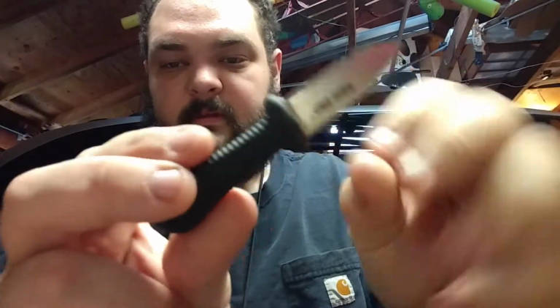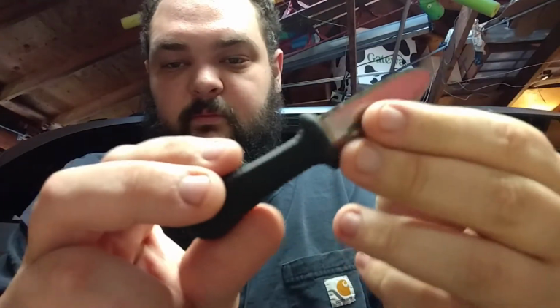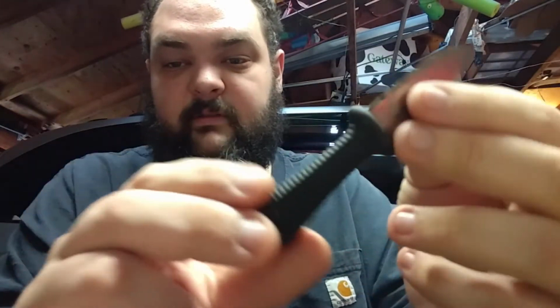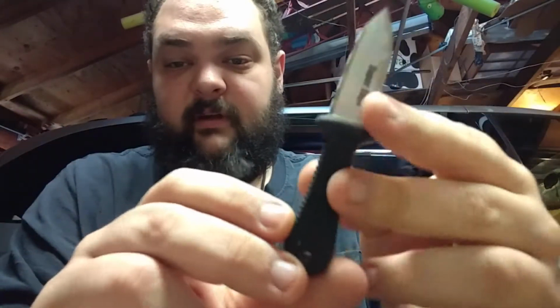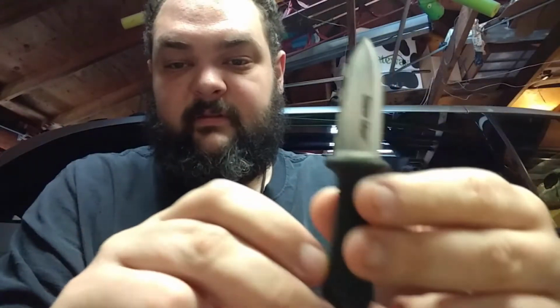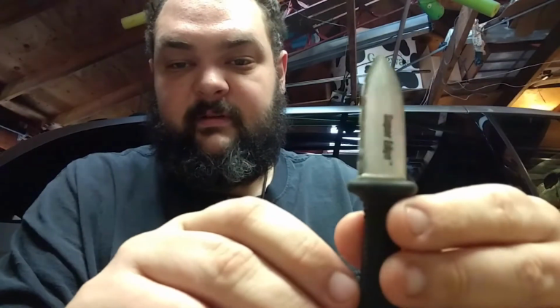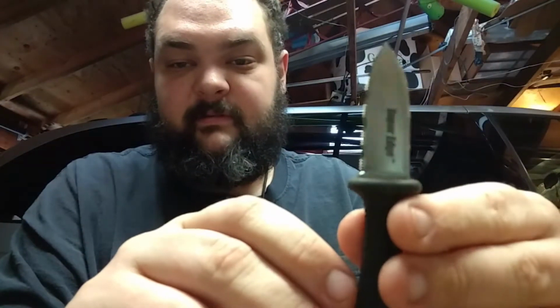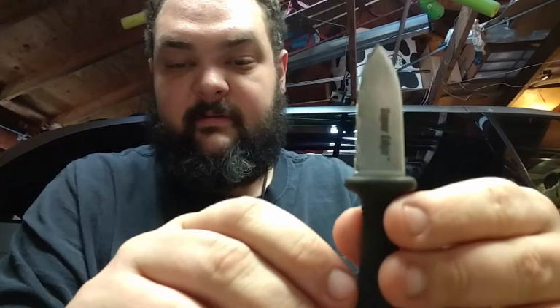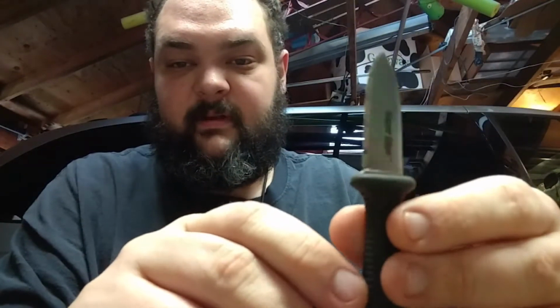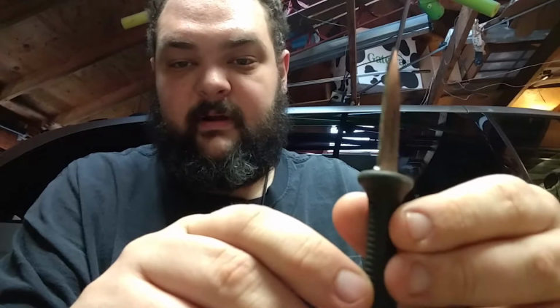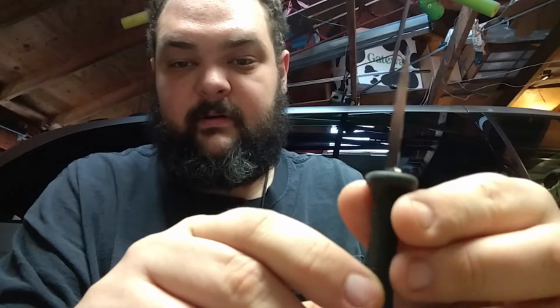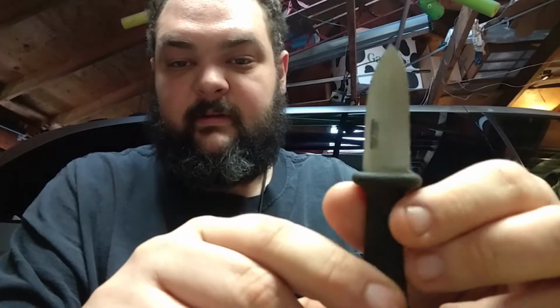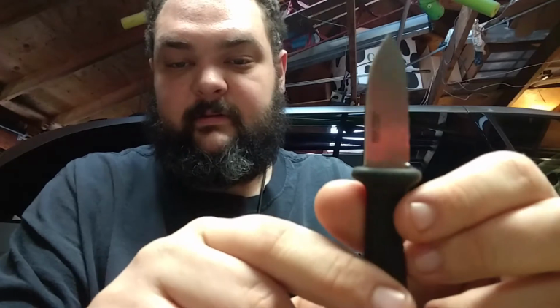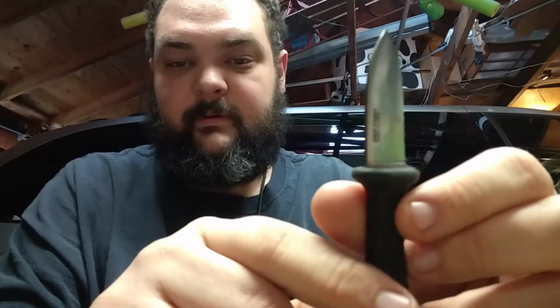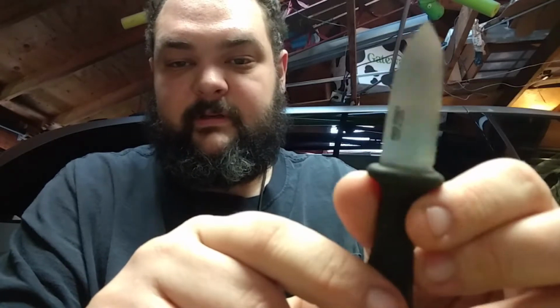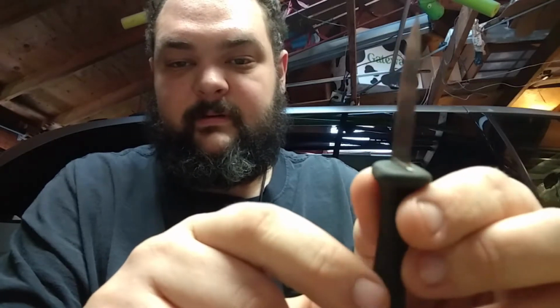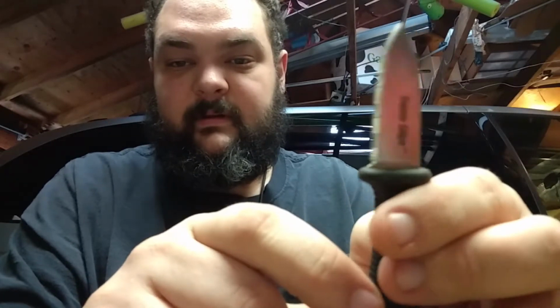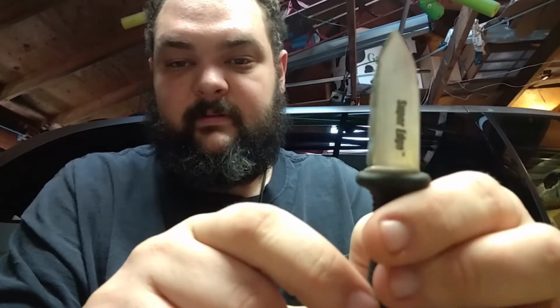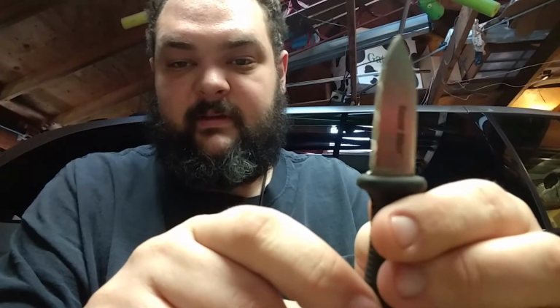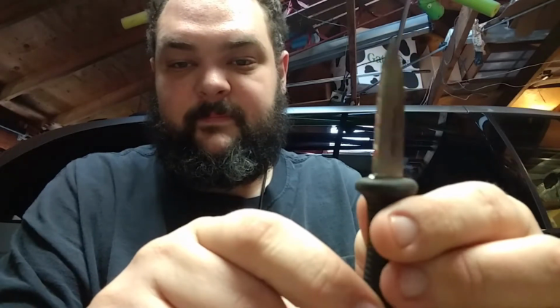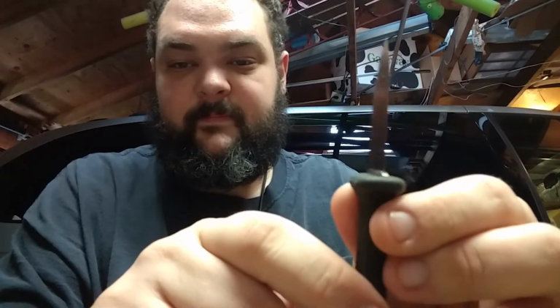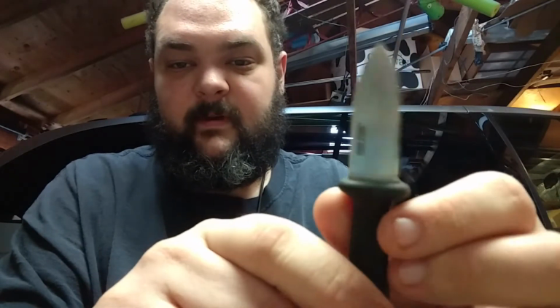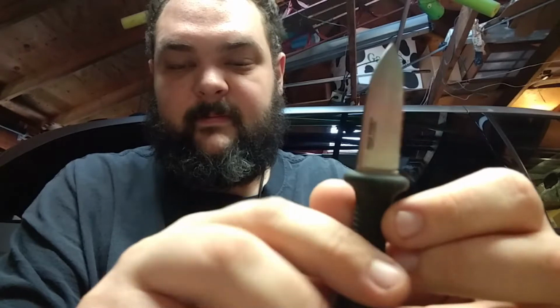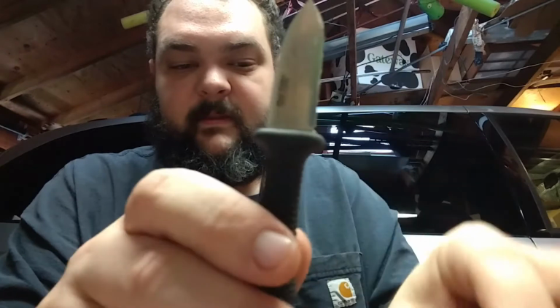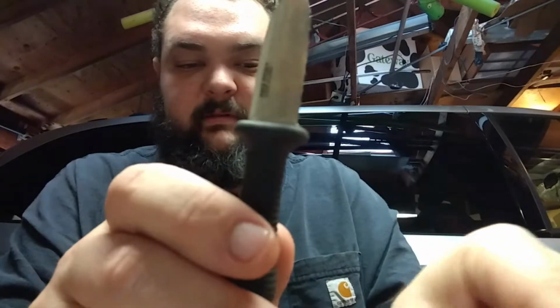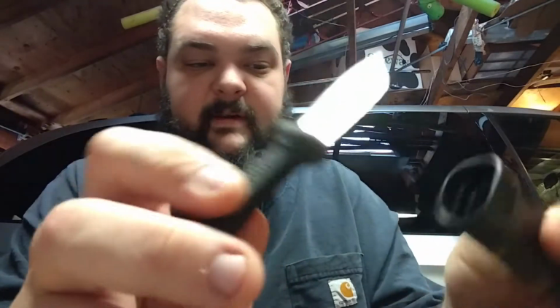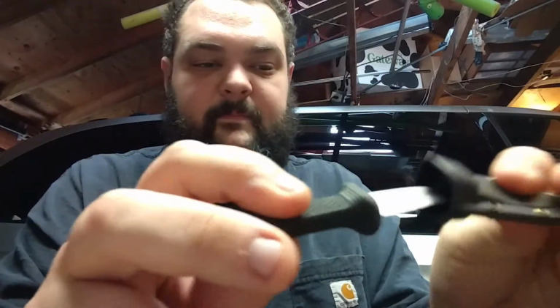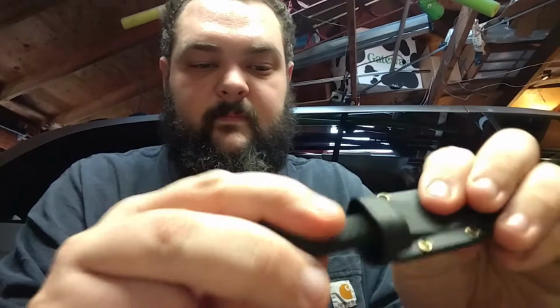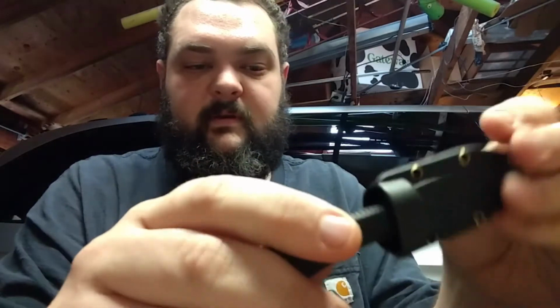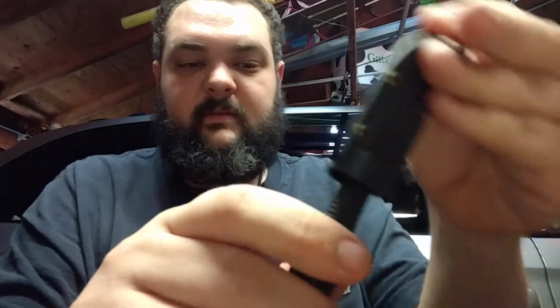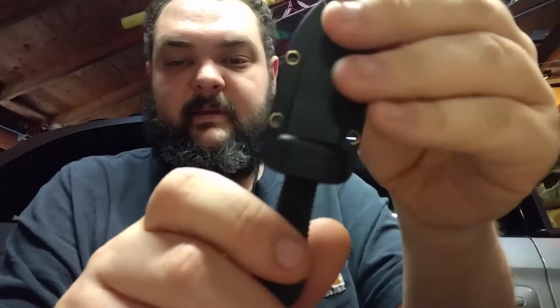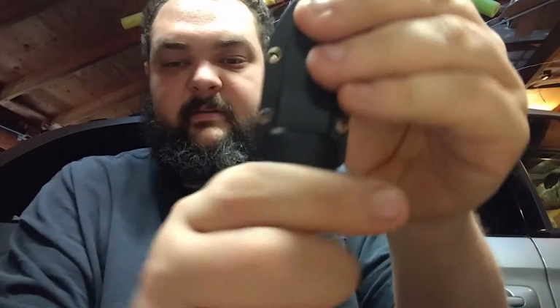It's just great for cutting through anything, especially if it's tough — cutting through paracord, cutting through any type of cordage, cutting through zip ties. It's a really great little knife. Hangs on my keys all the time.